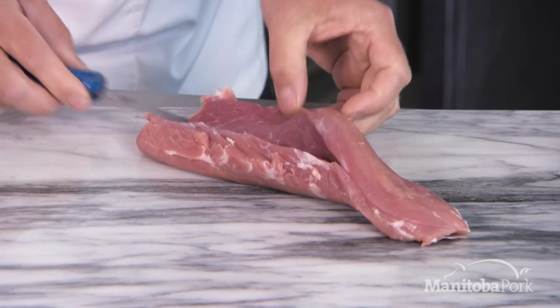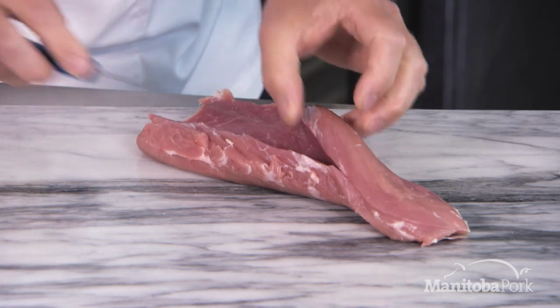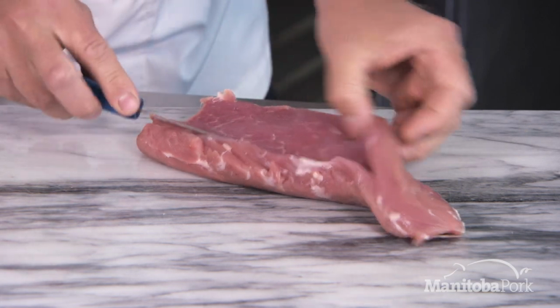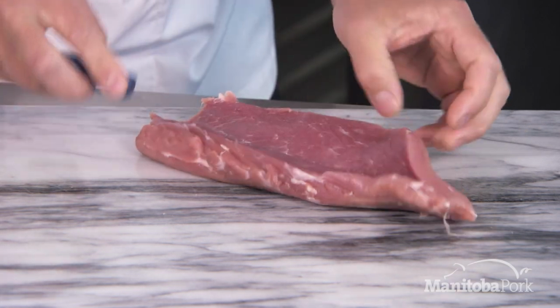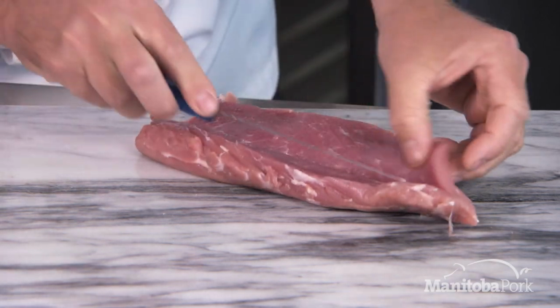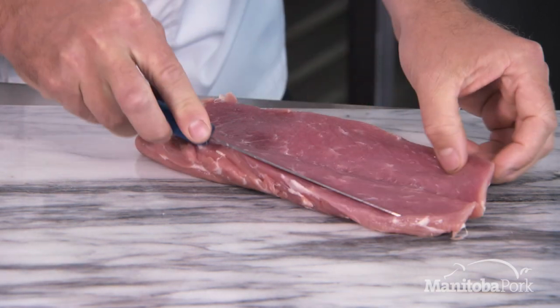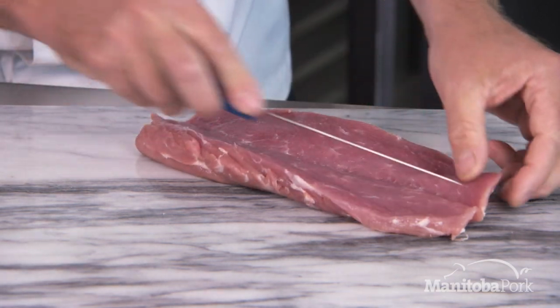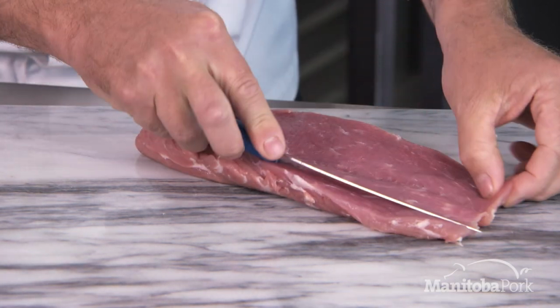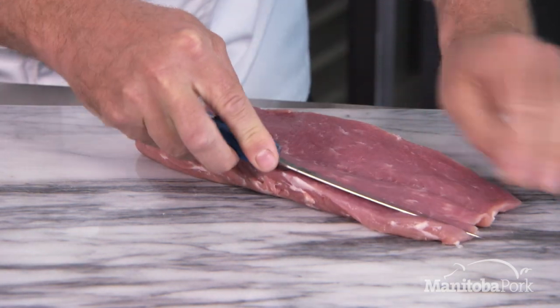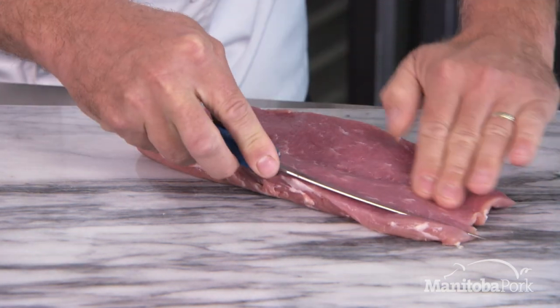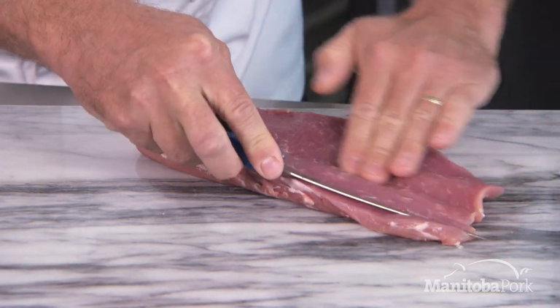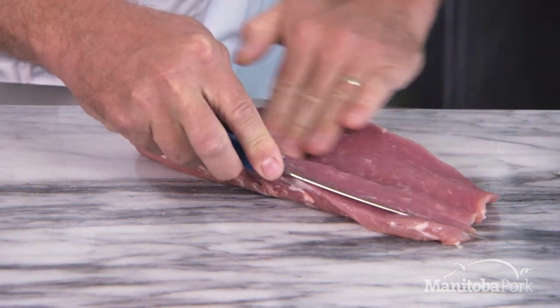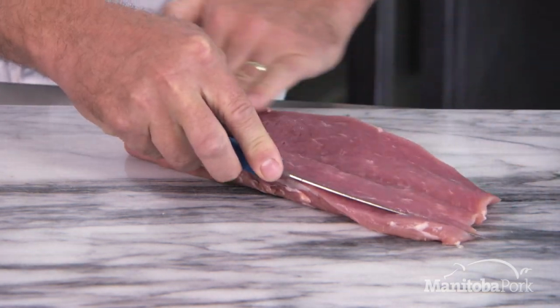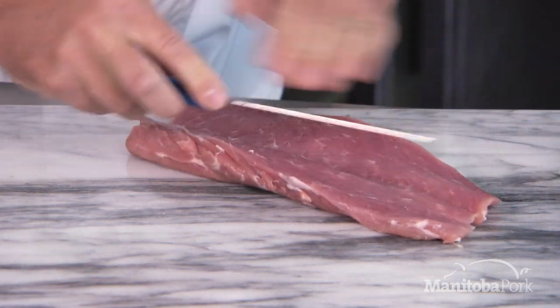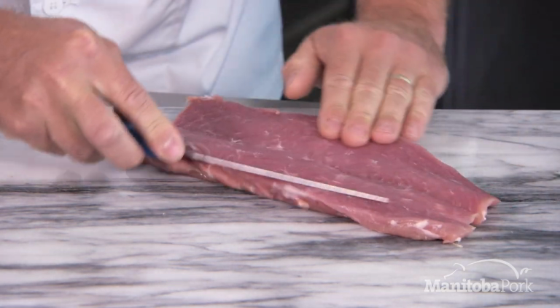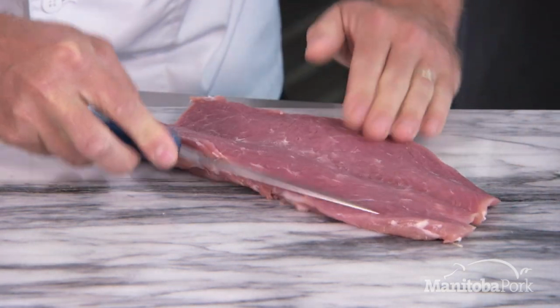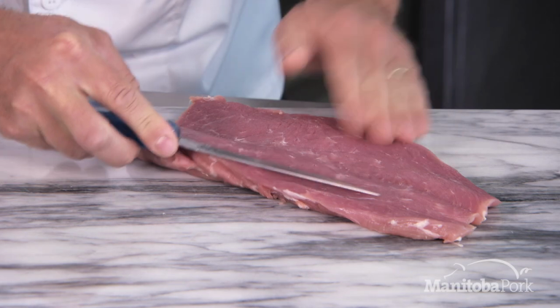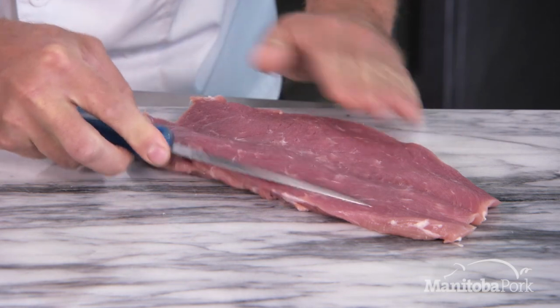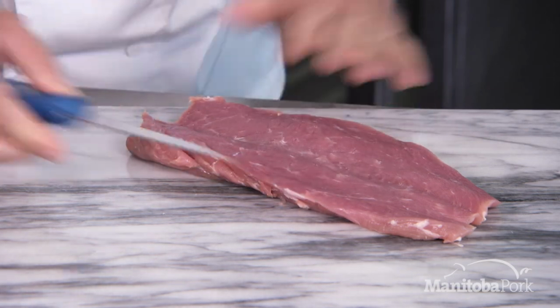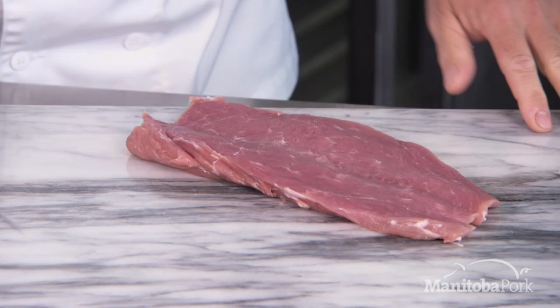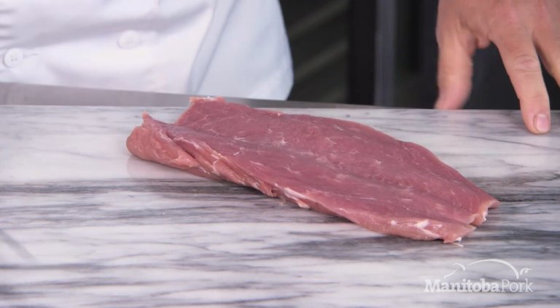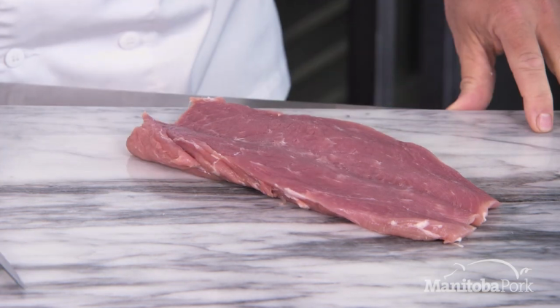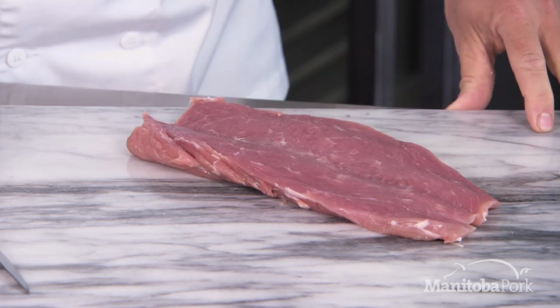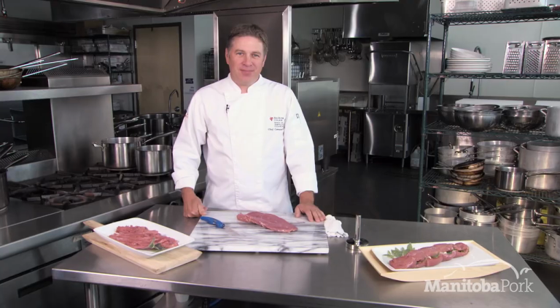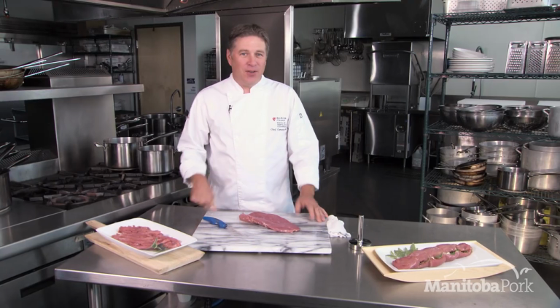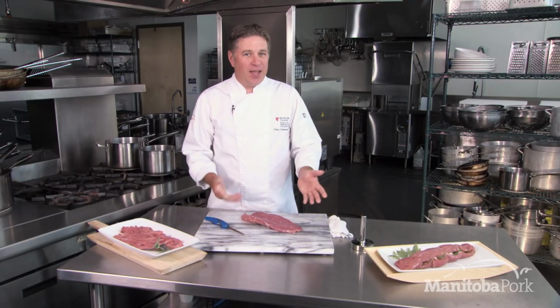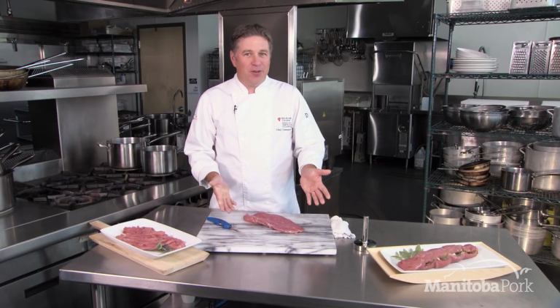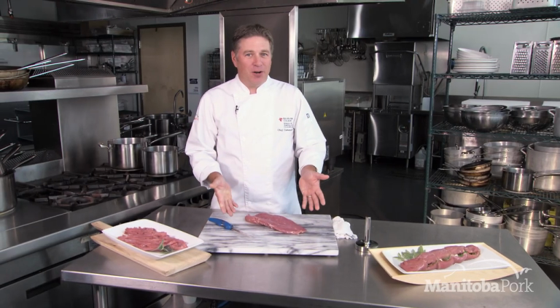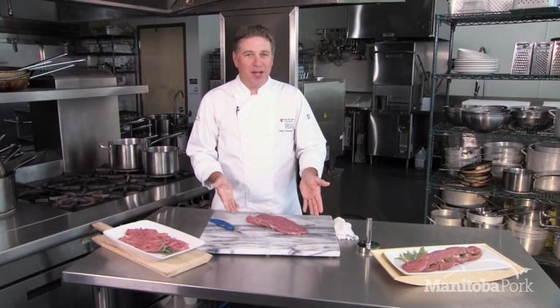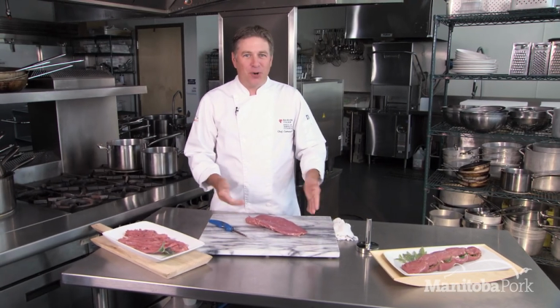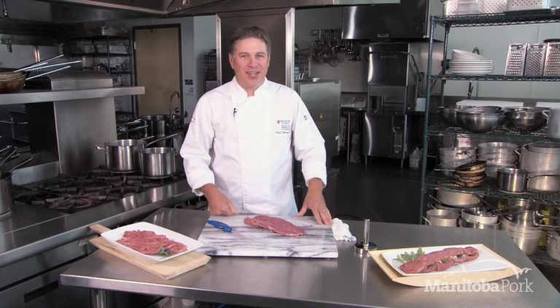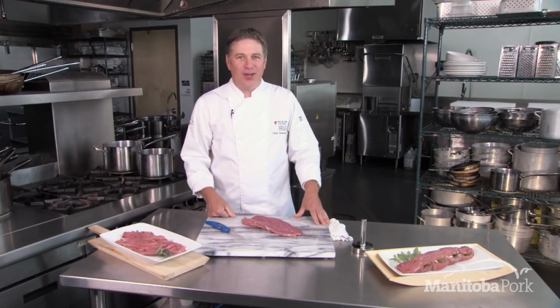Then all we need to do is open this up — and just like that it's ready to go. And there you have it: butterflied pork tenderloin.